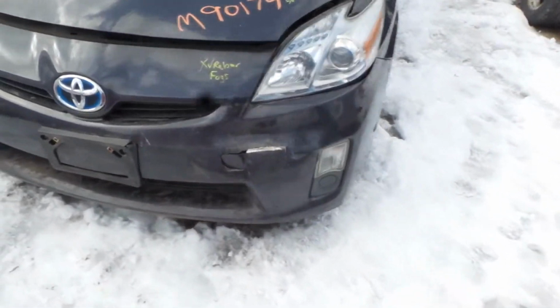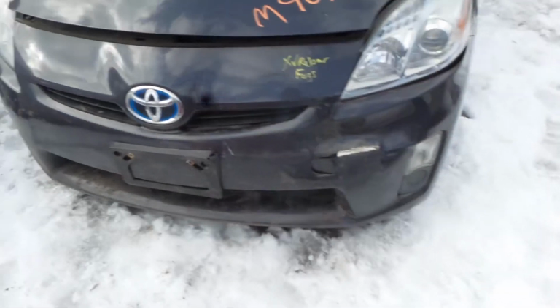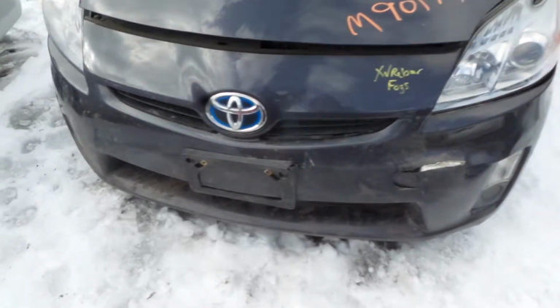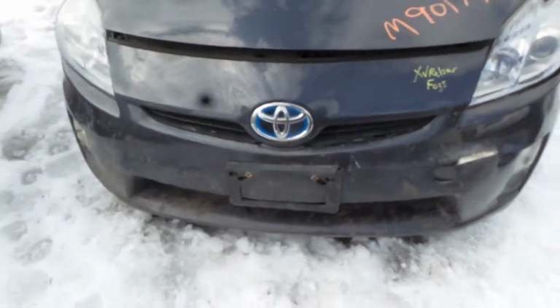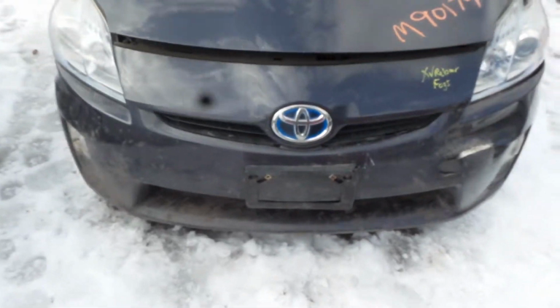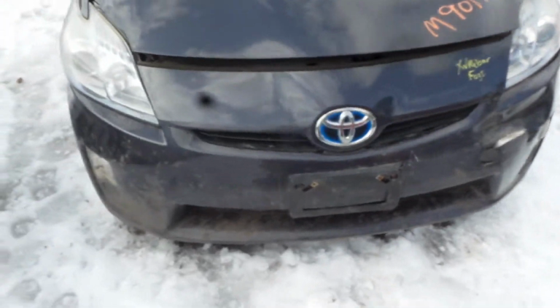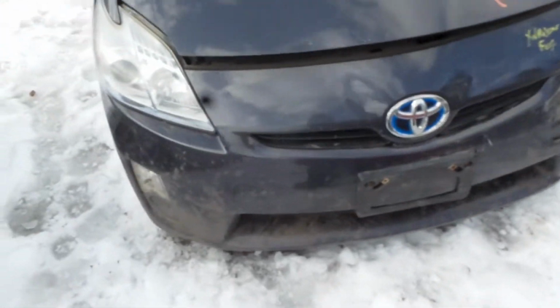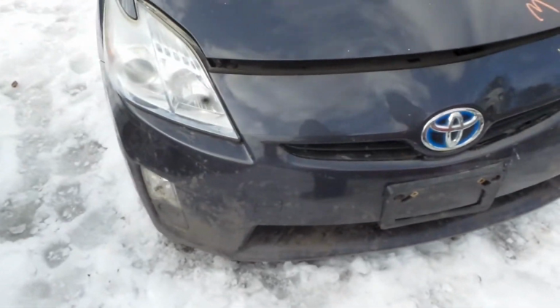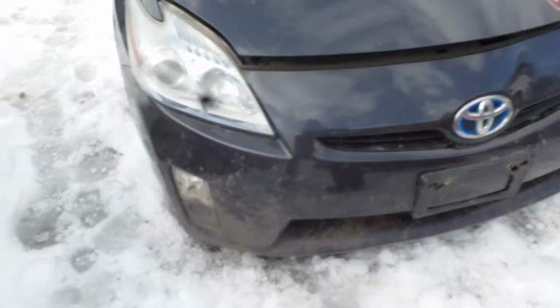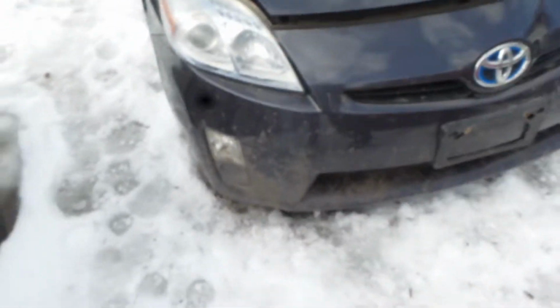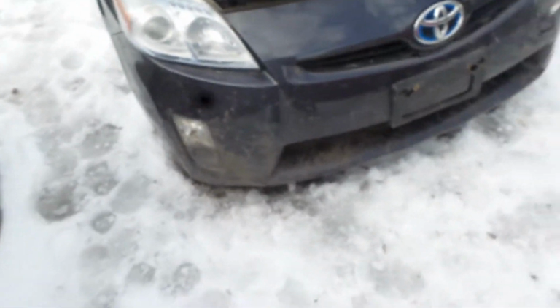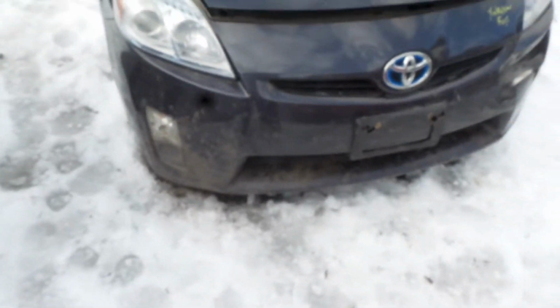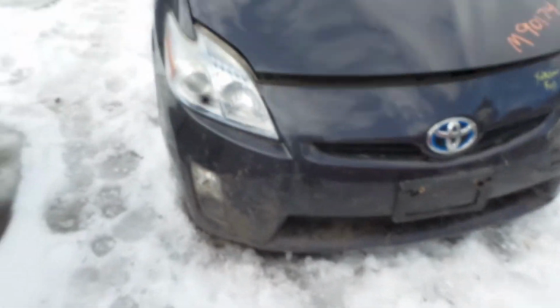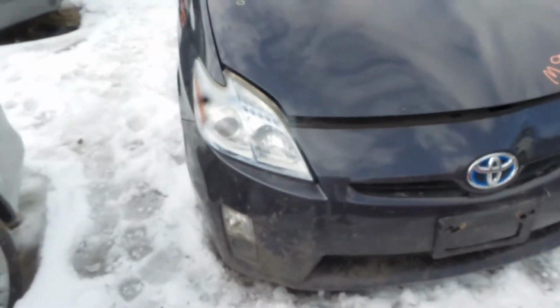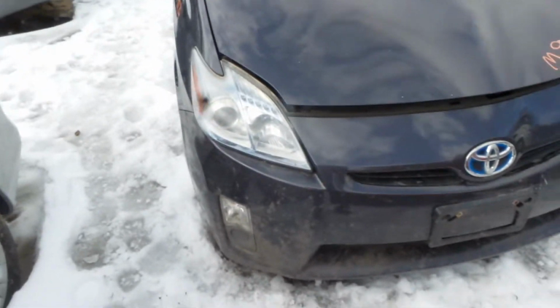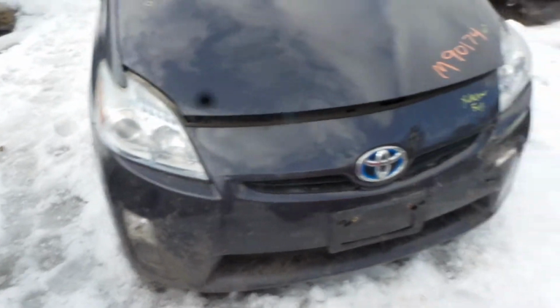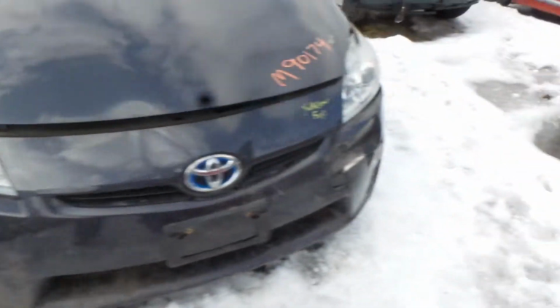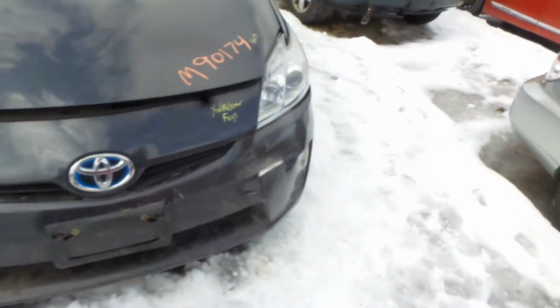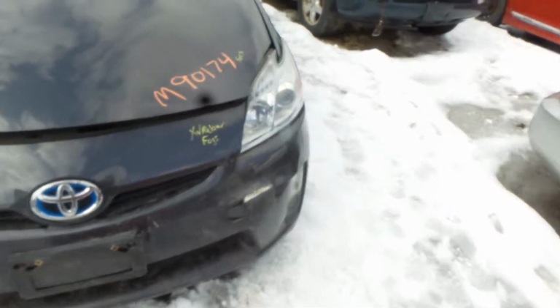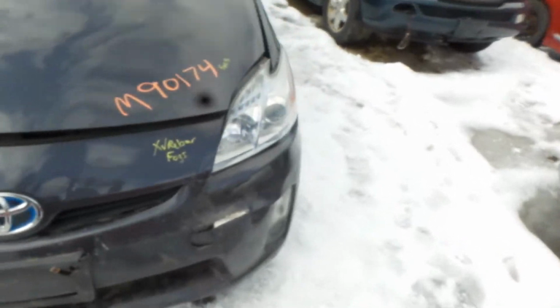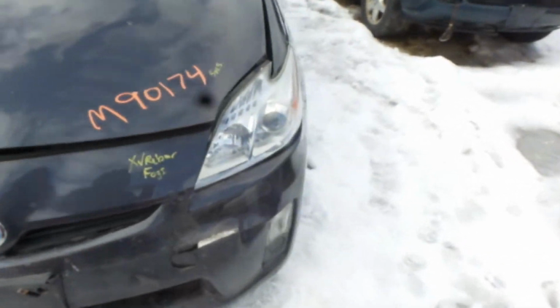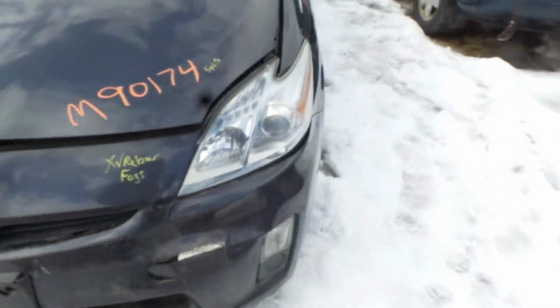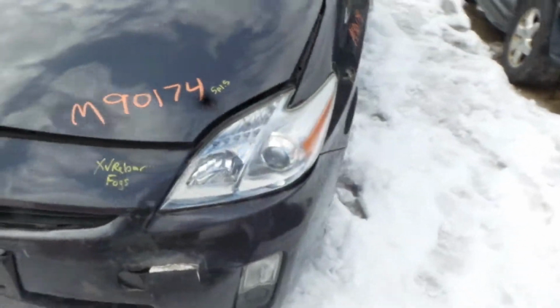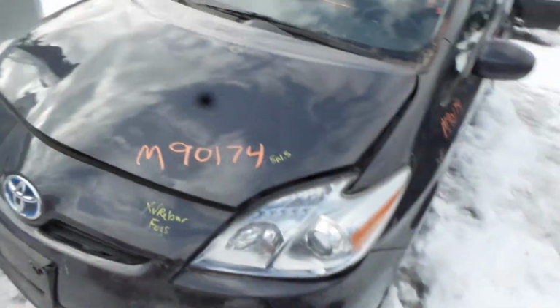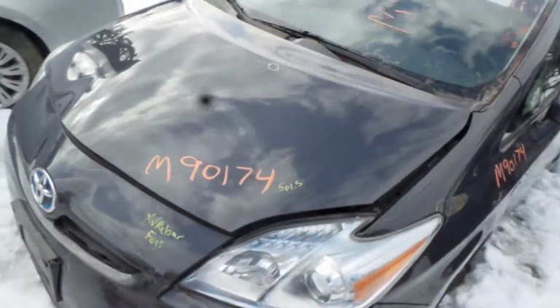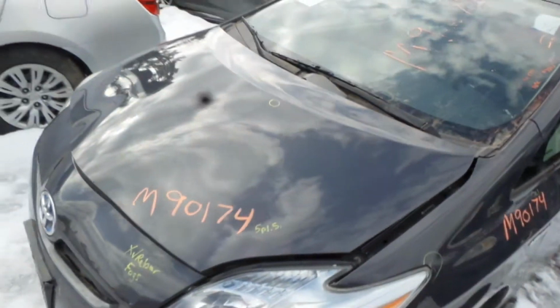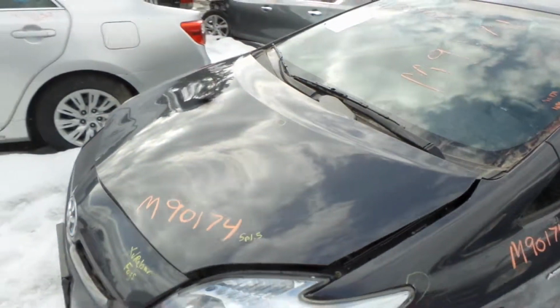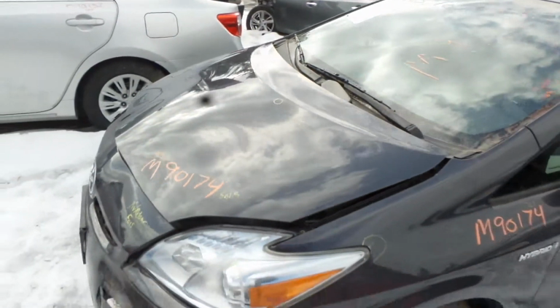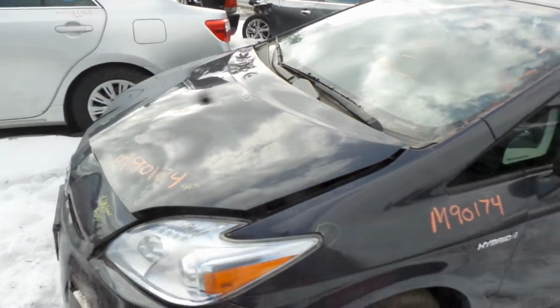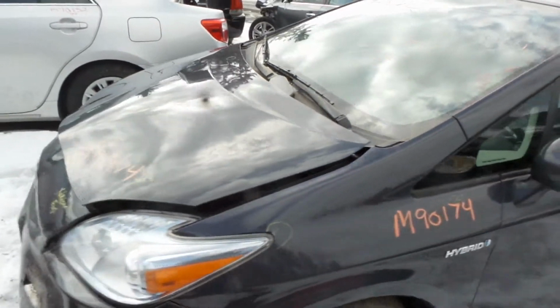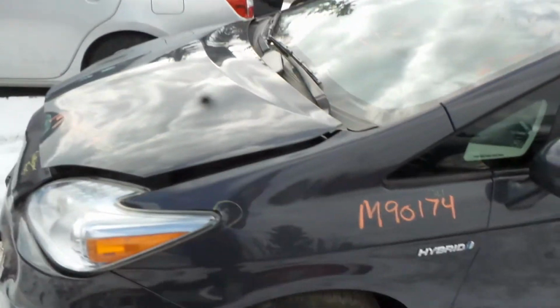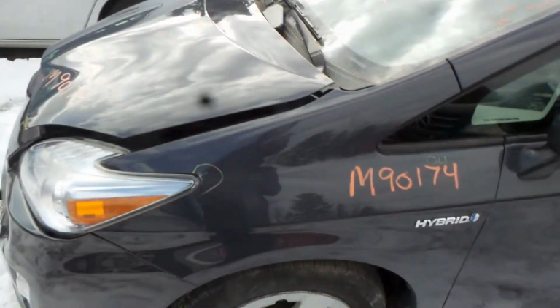We got a good front rebar and fog lamps. We got a couple of good headlamp assemblies. We have an insurance quality hood, it's got a couple of small pings in it.